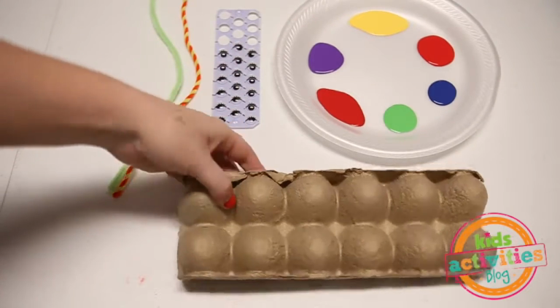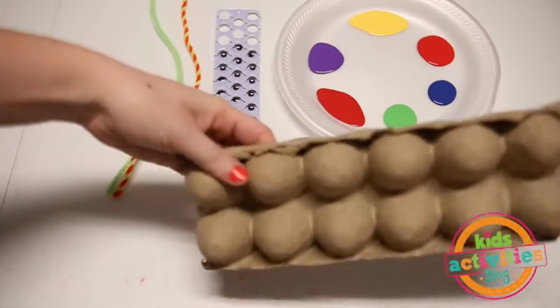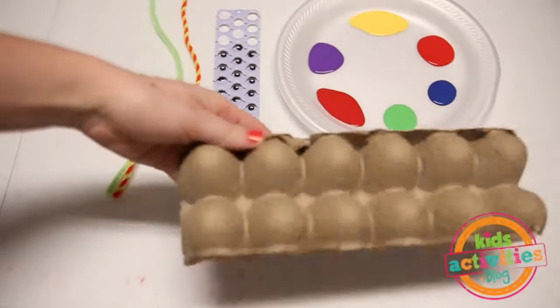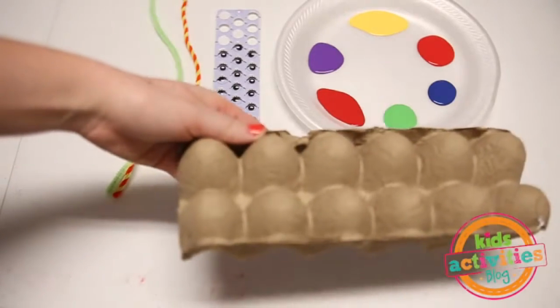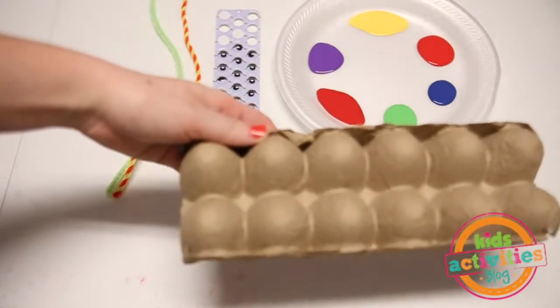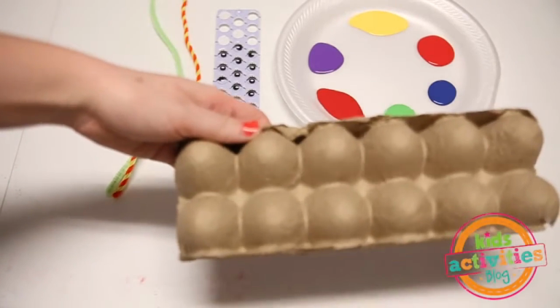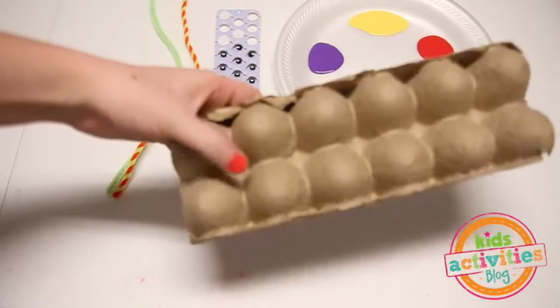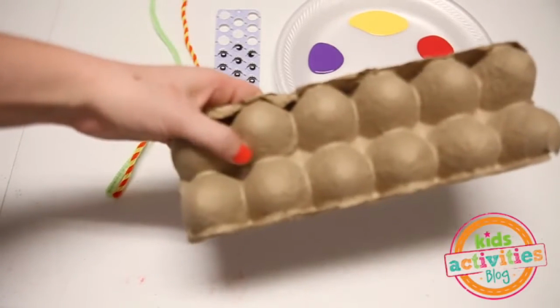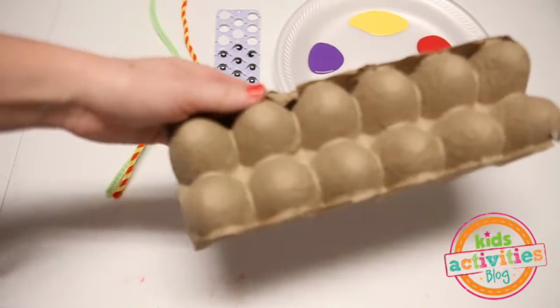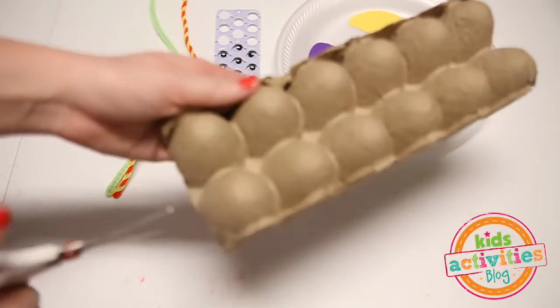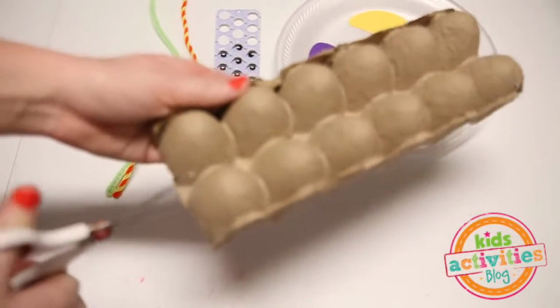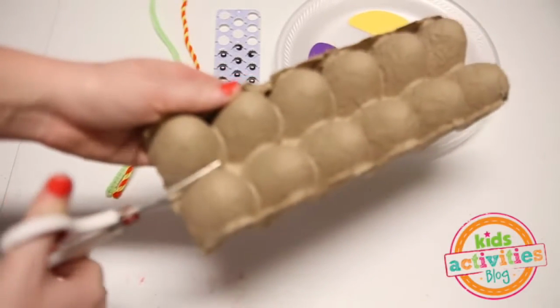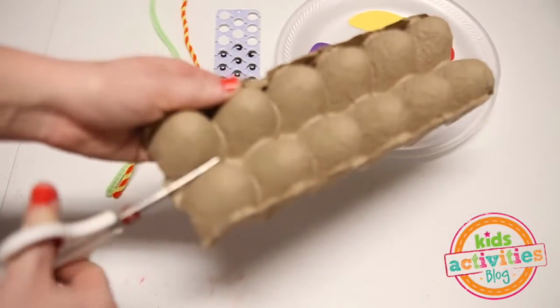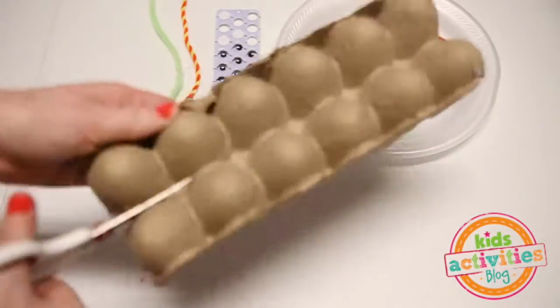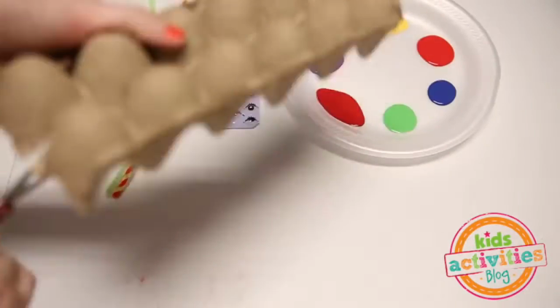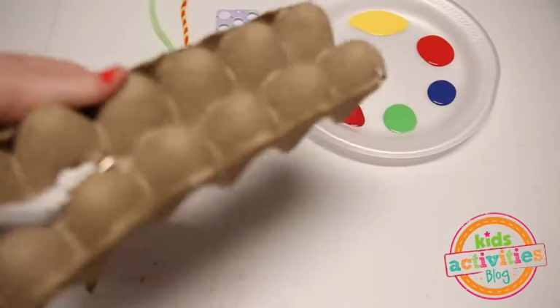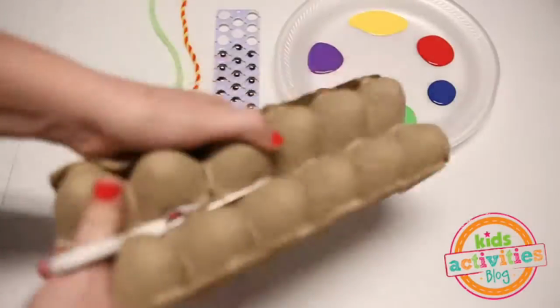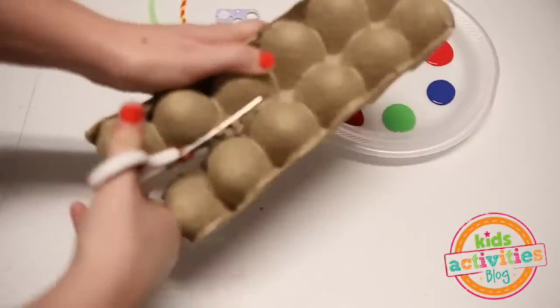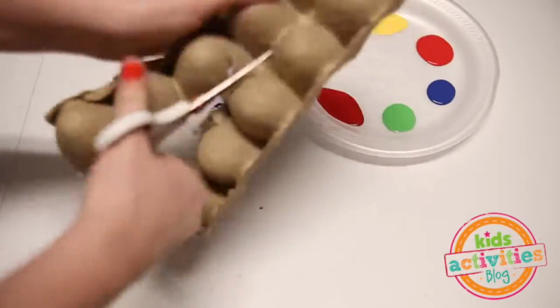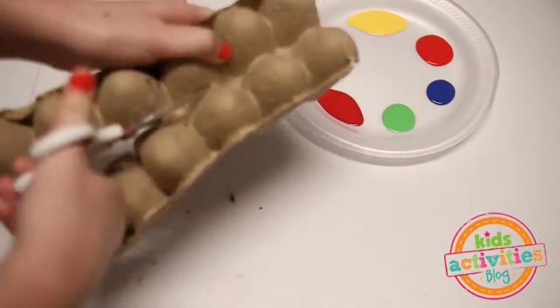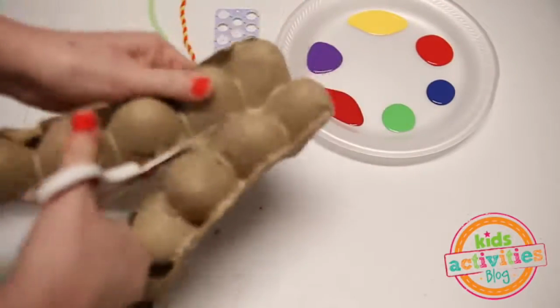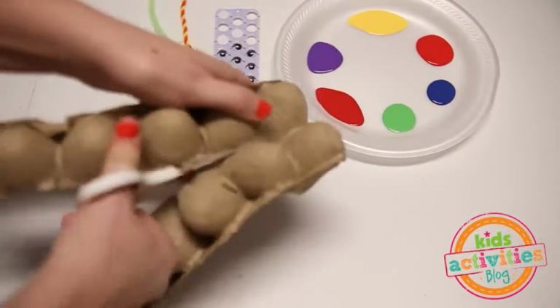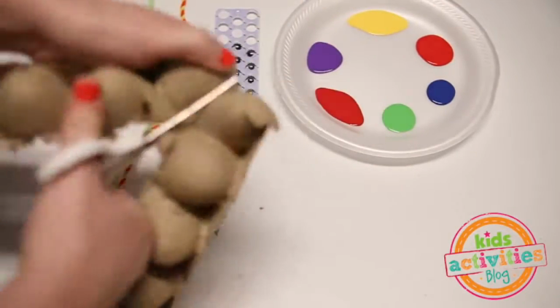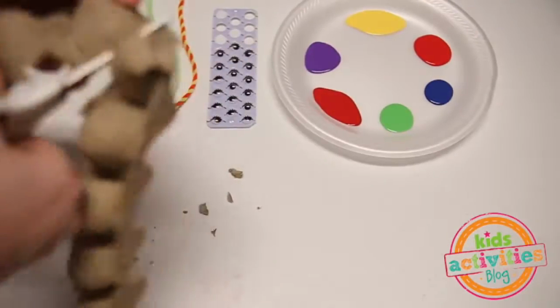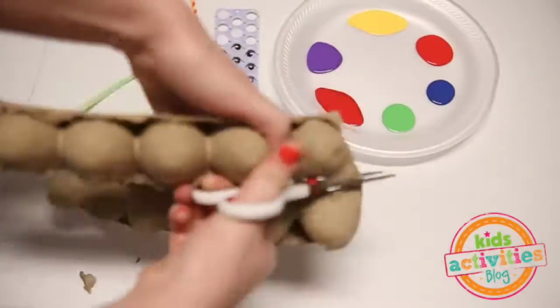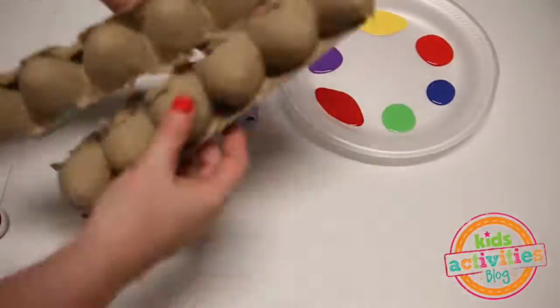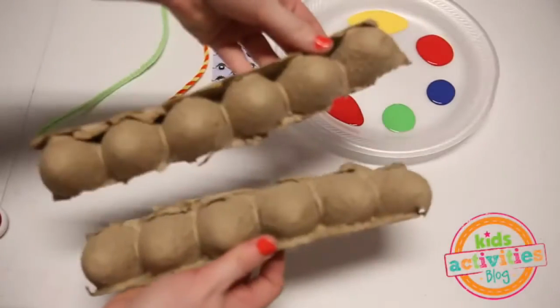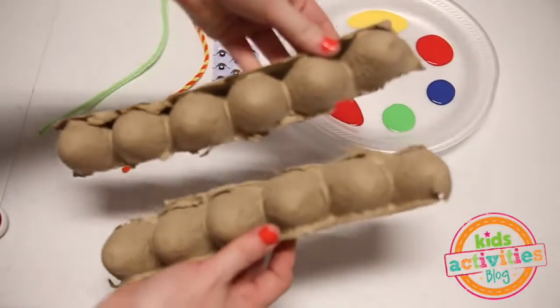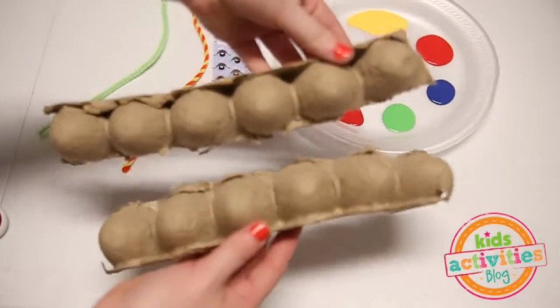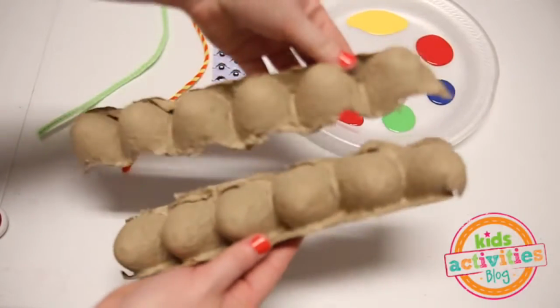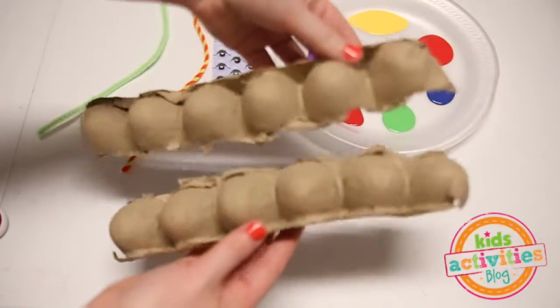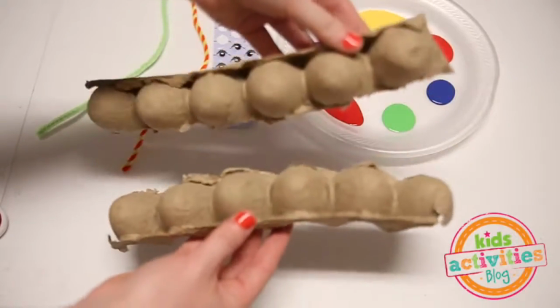First we are going to cut our egg carton in half. These will be our caterpillars.